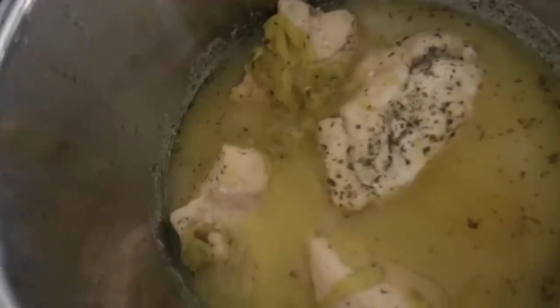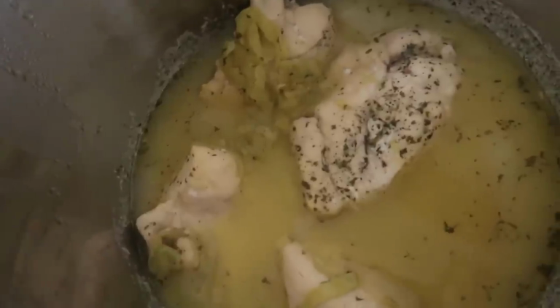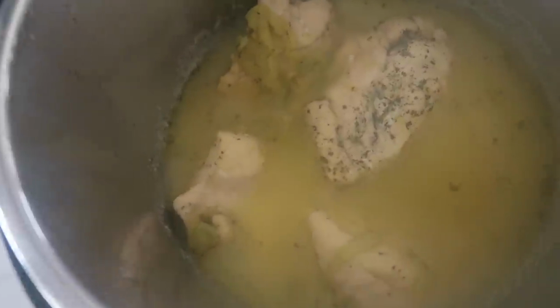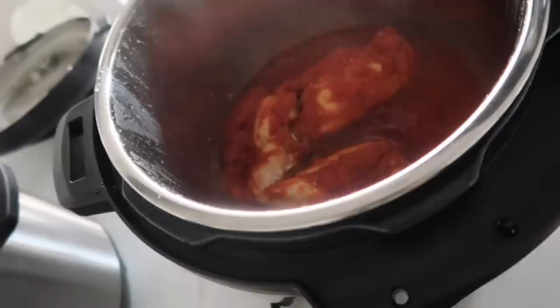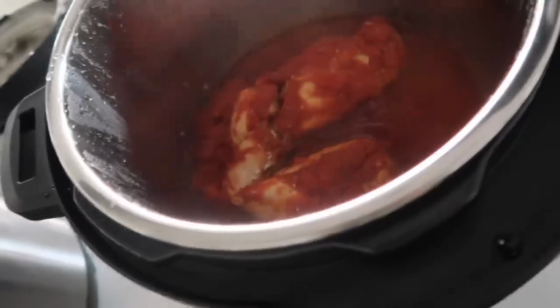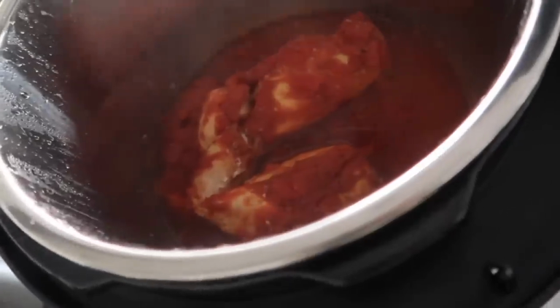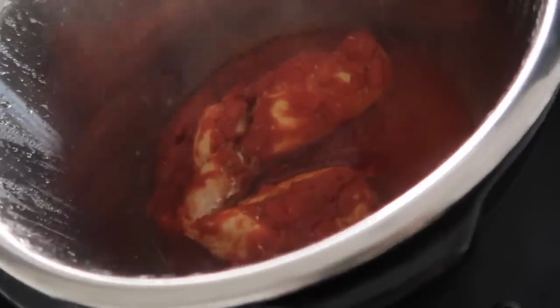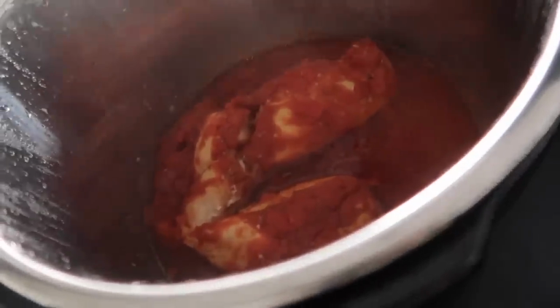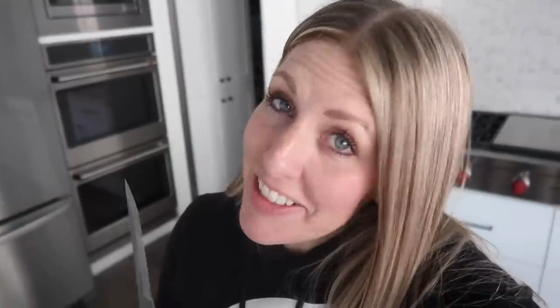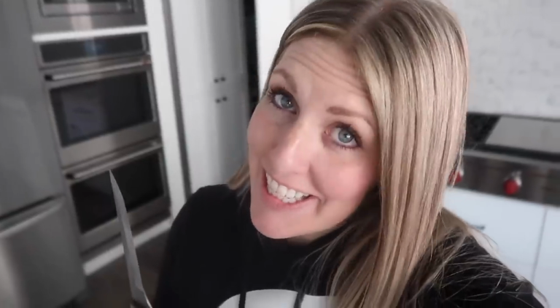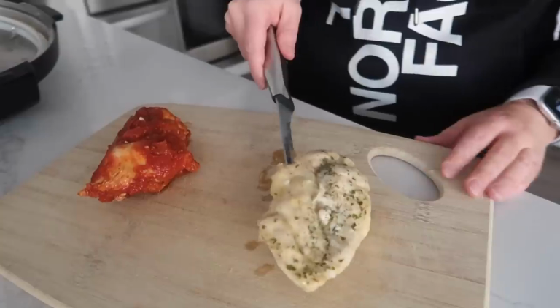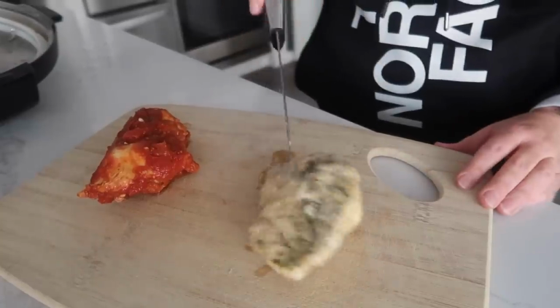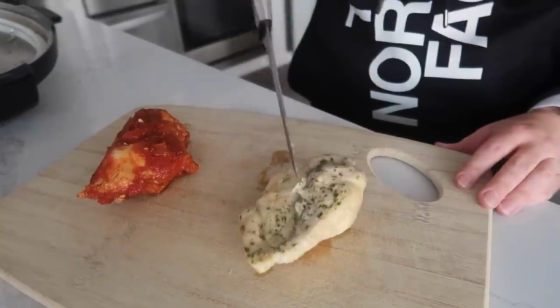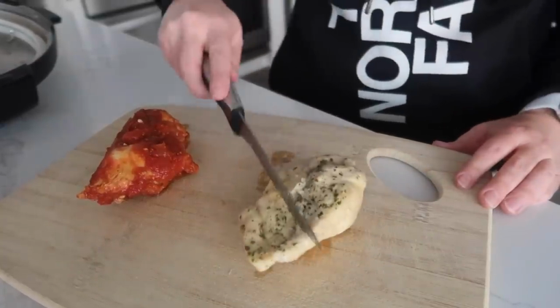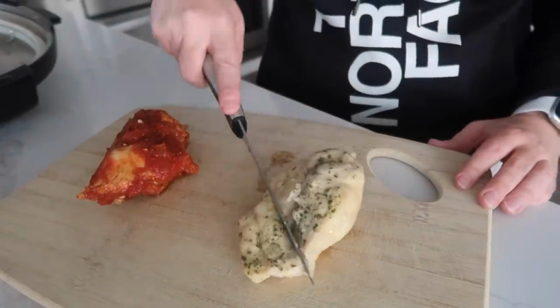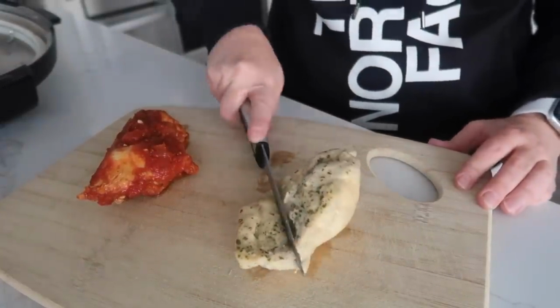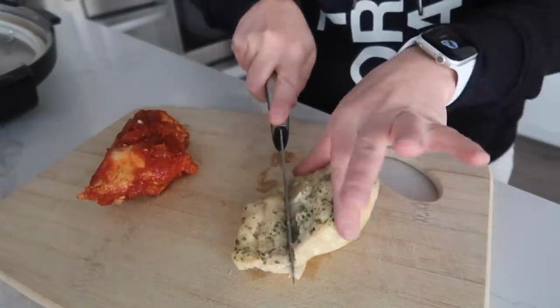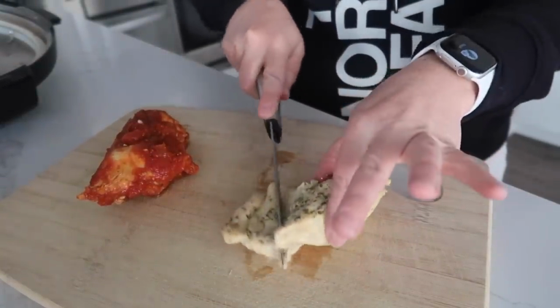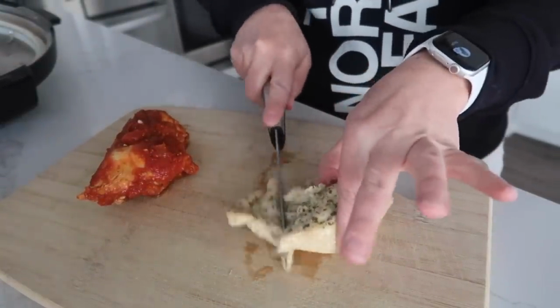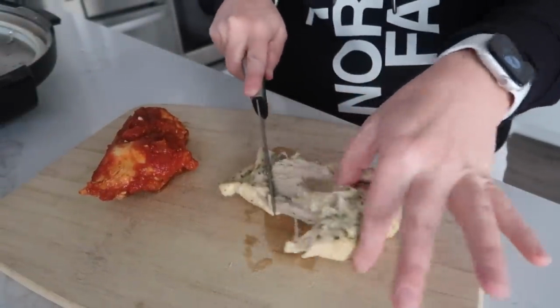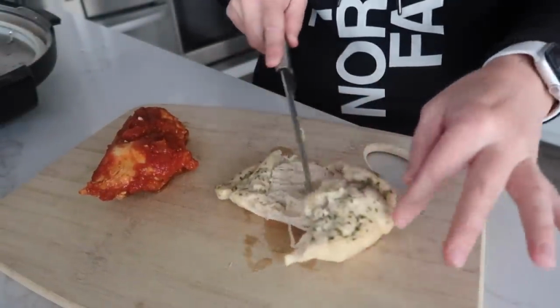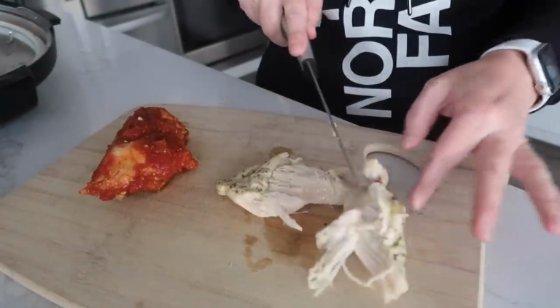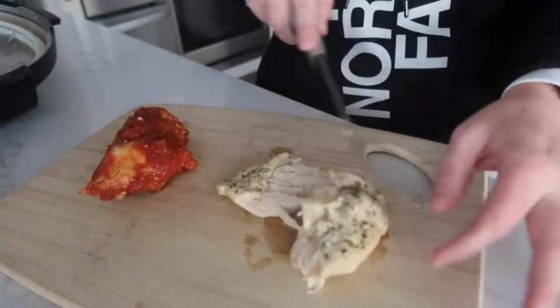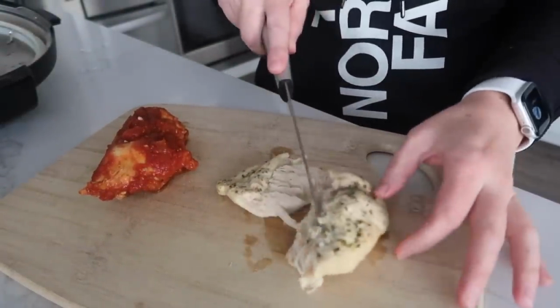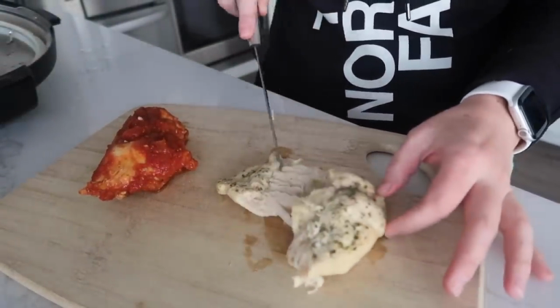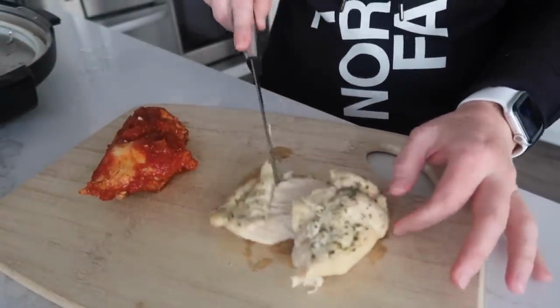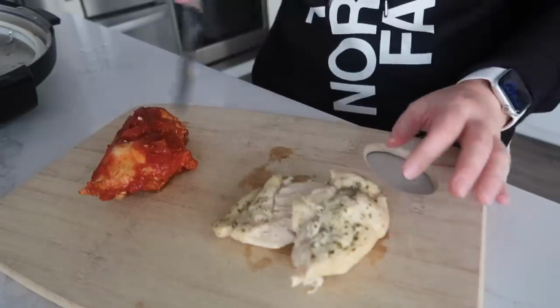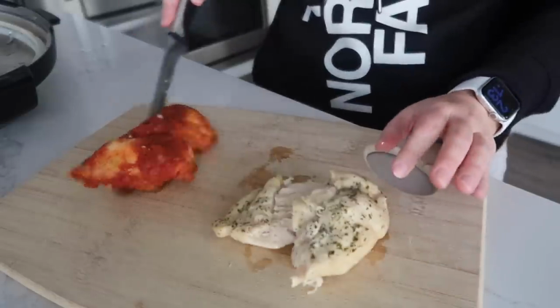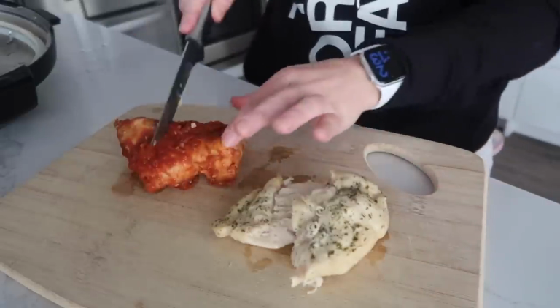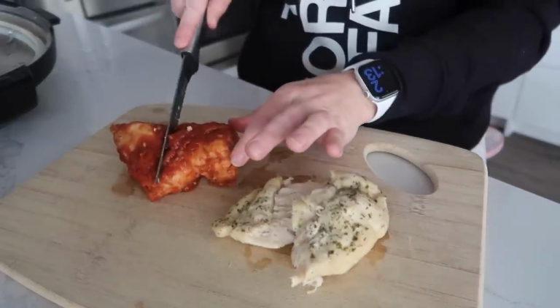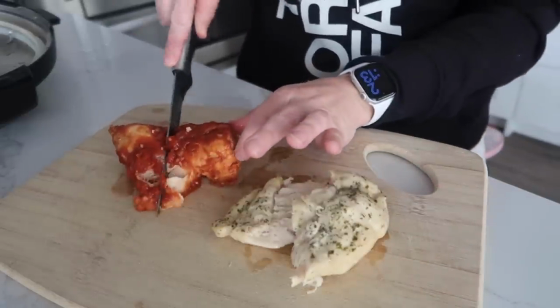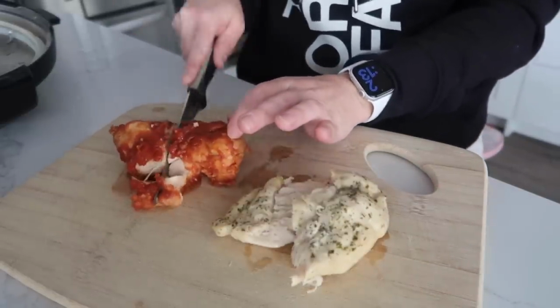Now for the chicken test. This one was the Duo — you can just cut right into that. Yes, yes, yes! And then the Ultra — looking good.